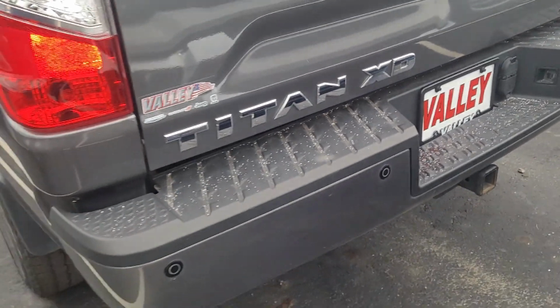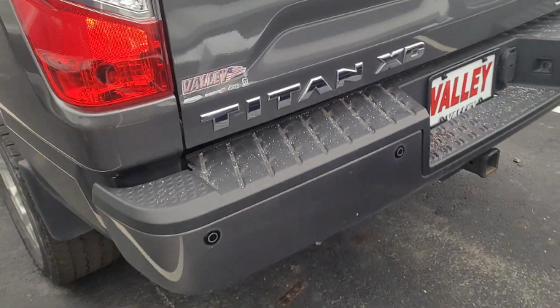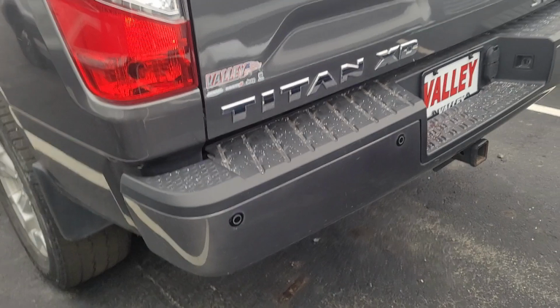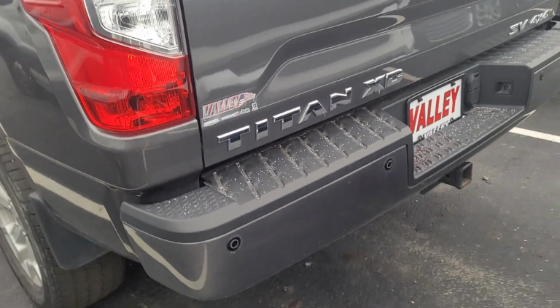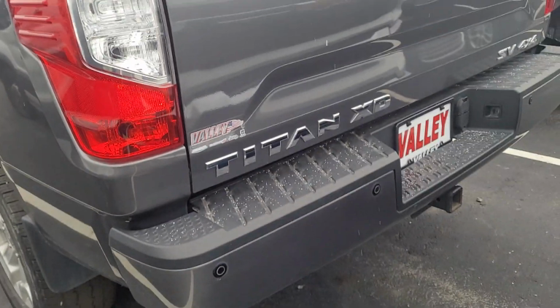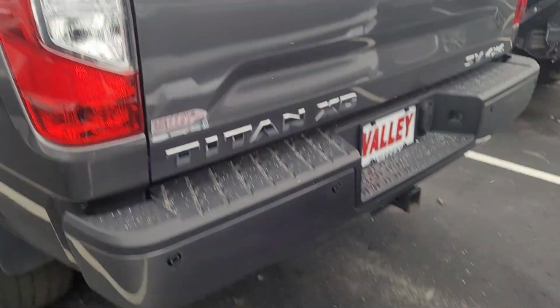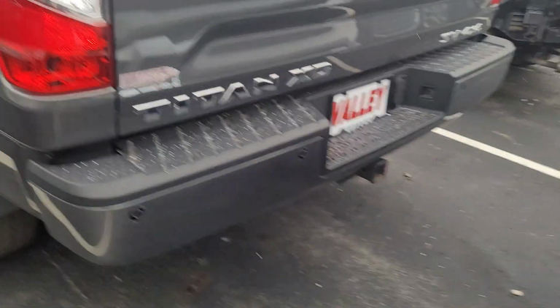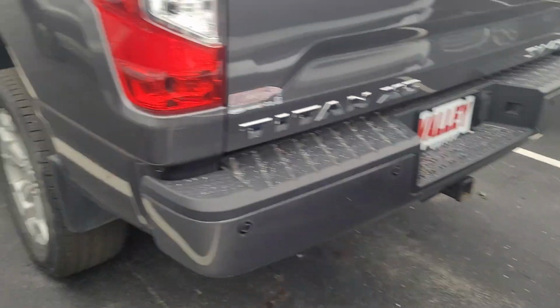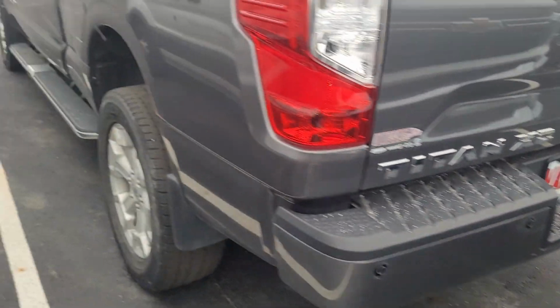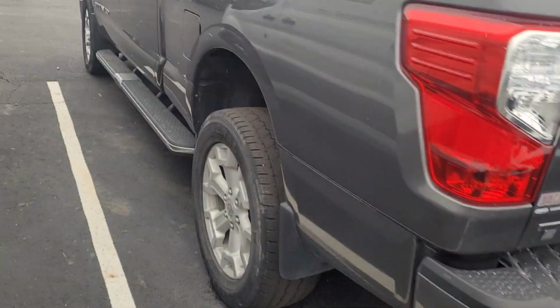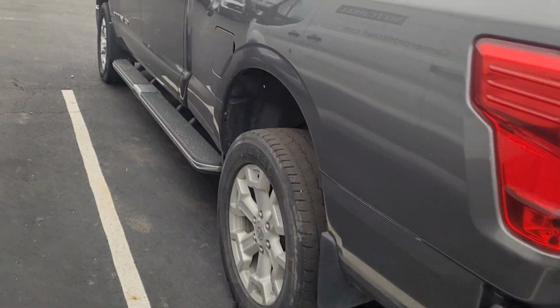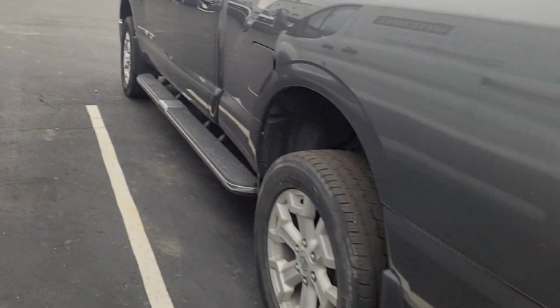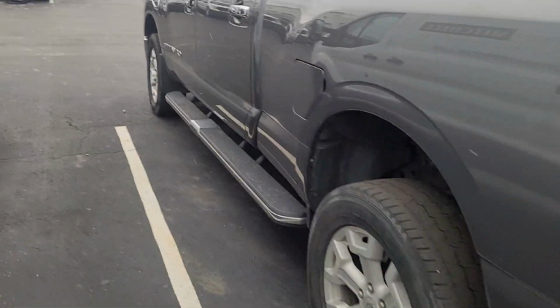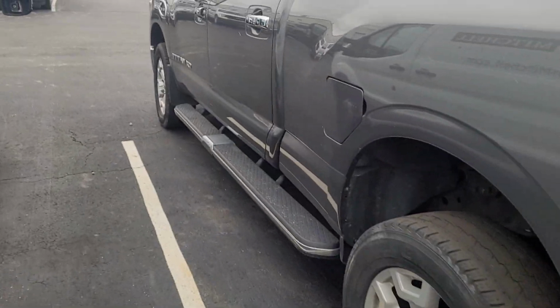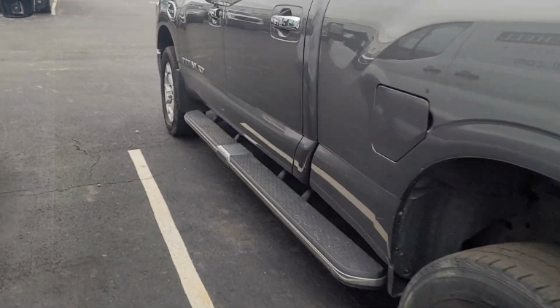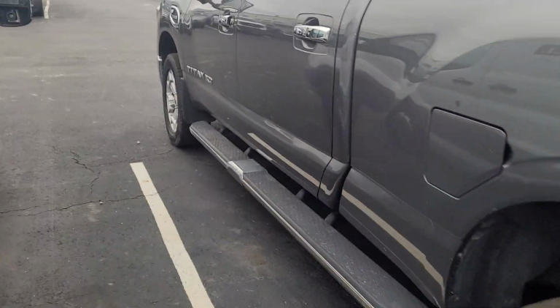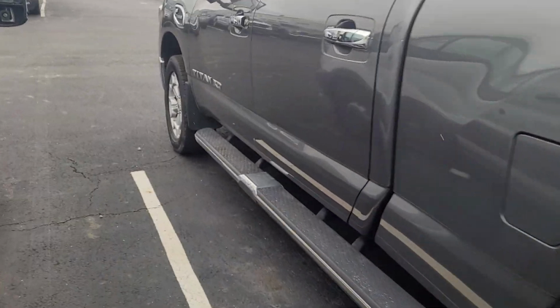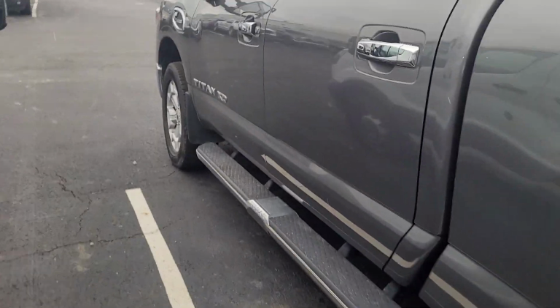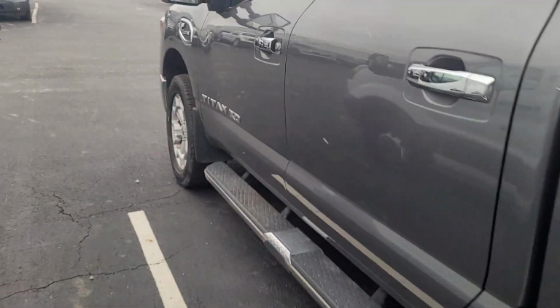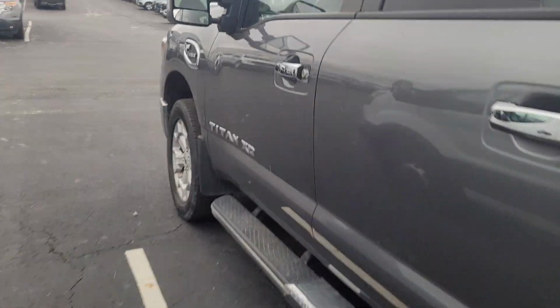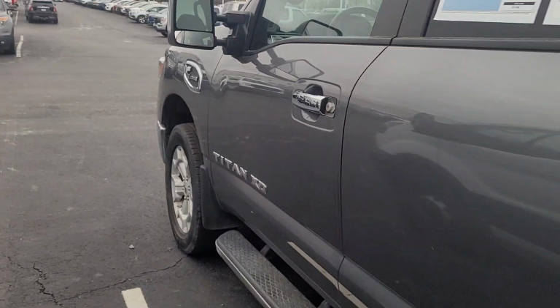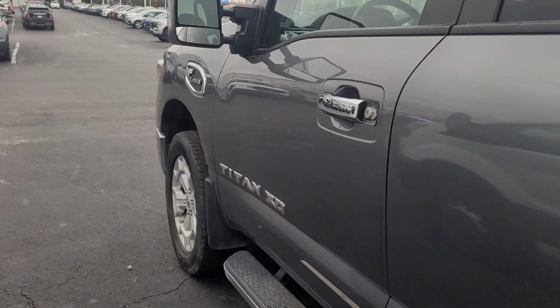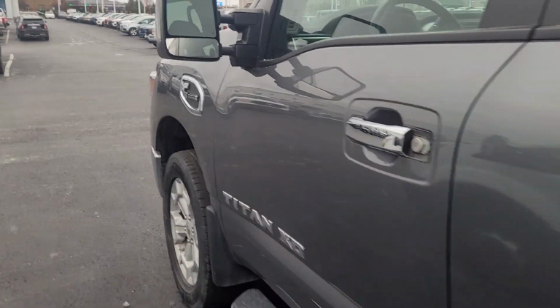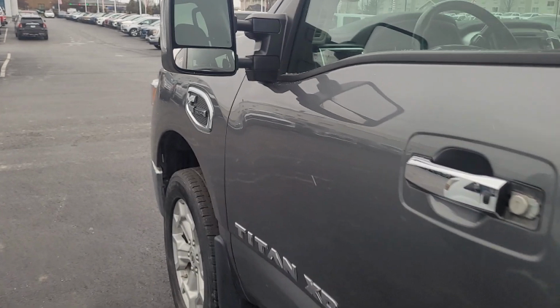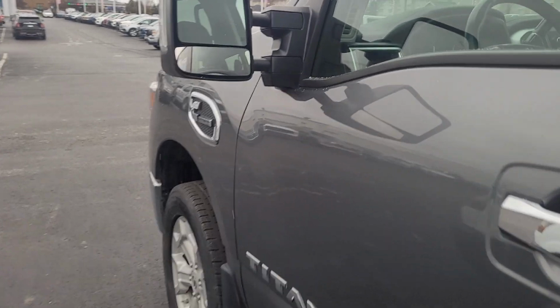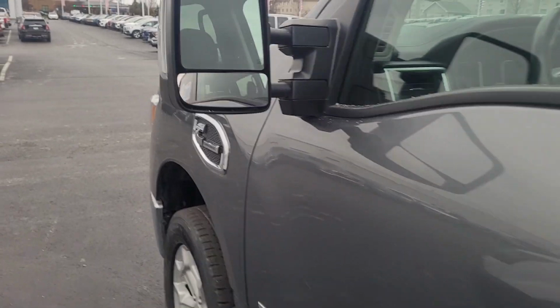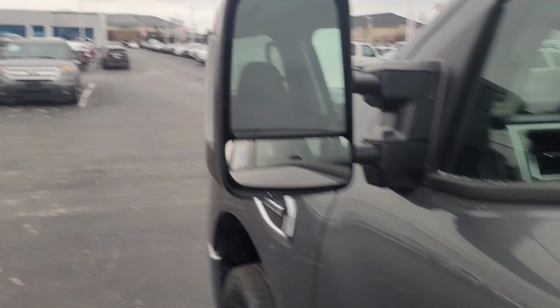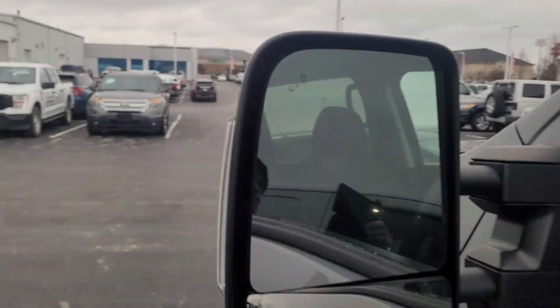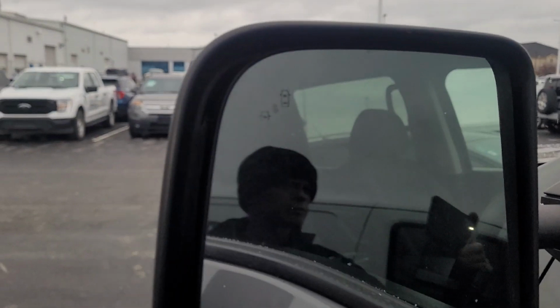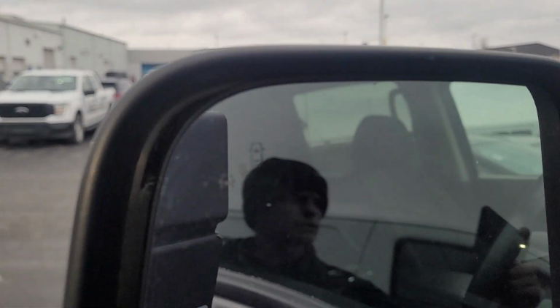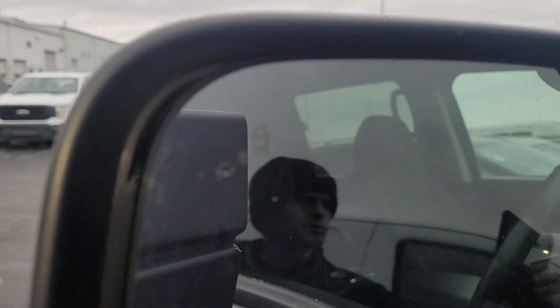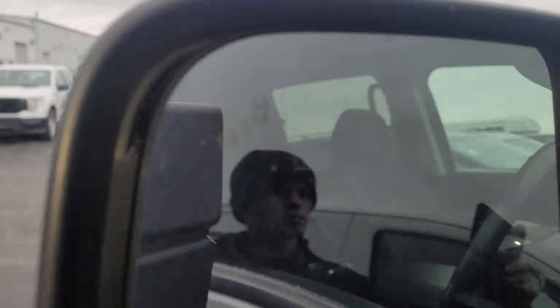It's got parking sensors and a rear view camera. It's got blind spot monitoring on the mirrors.